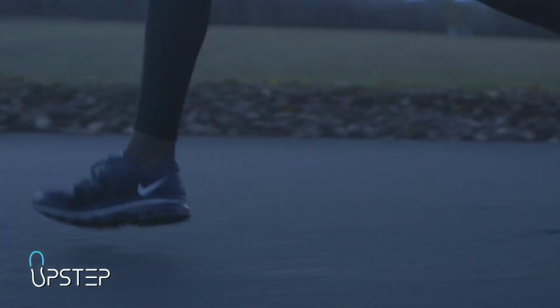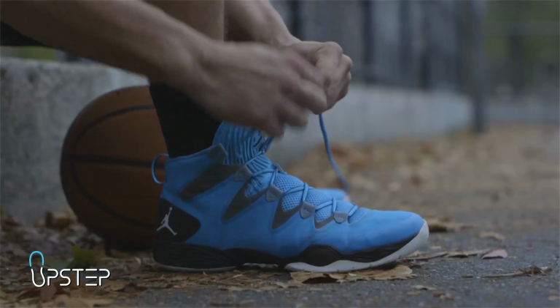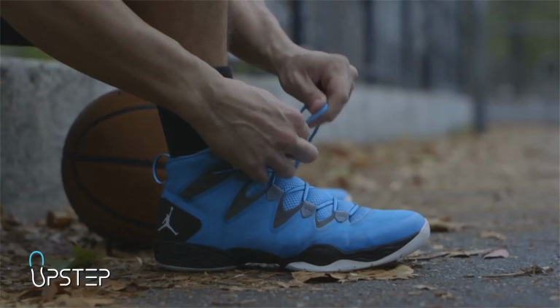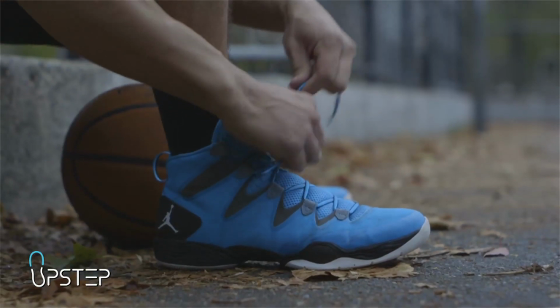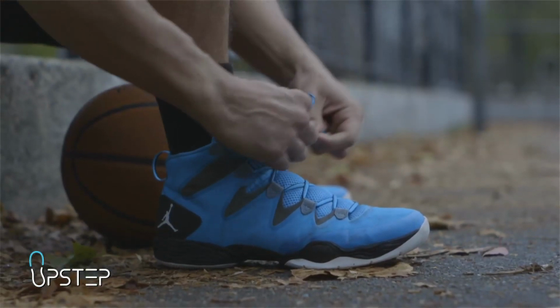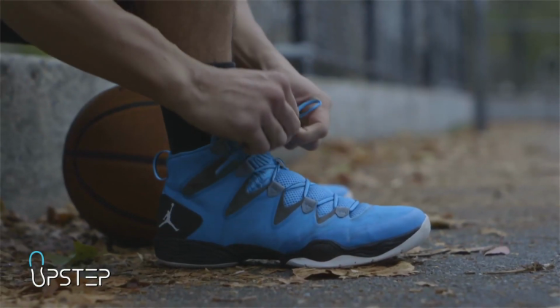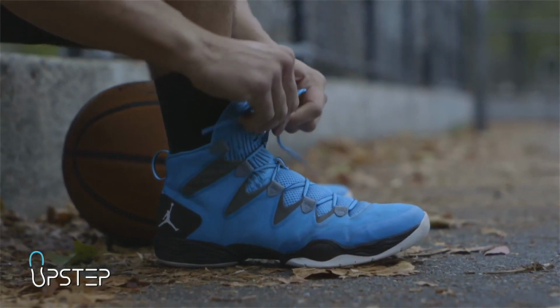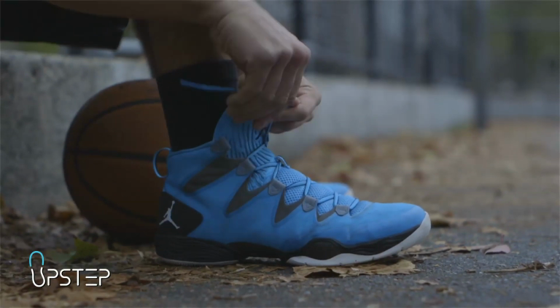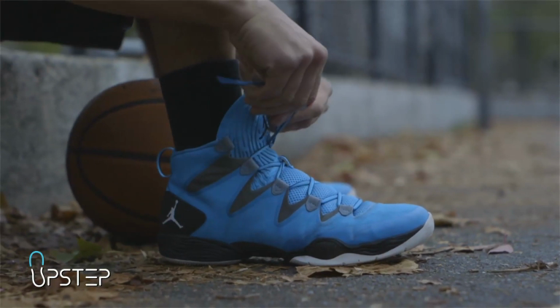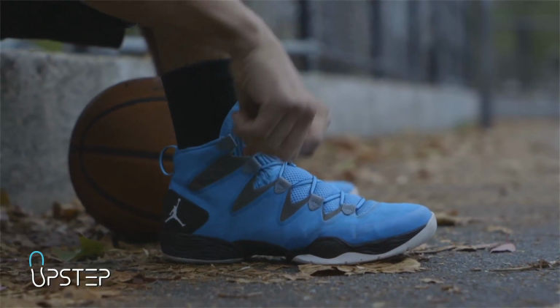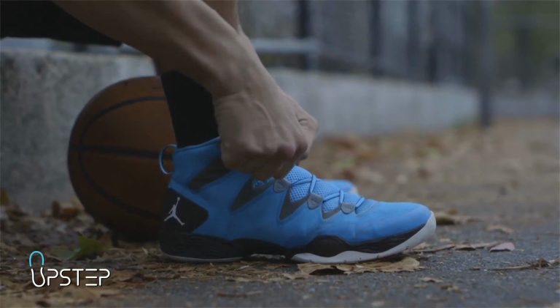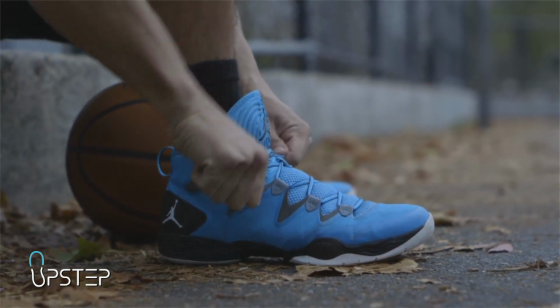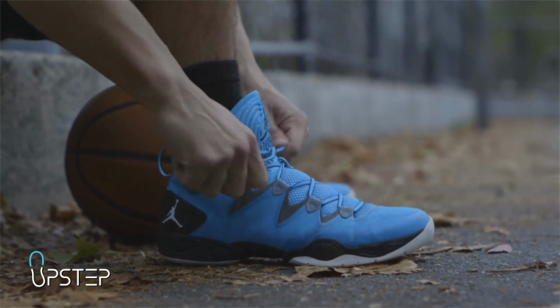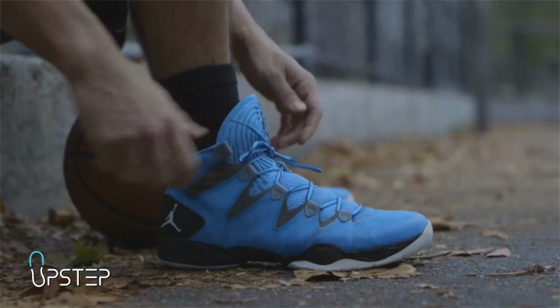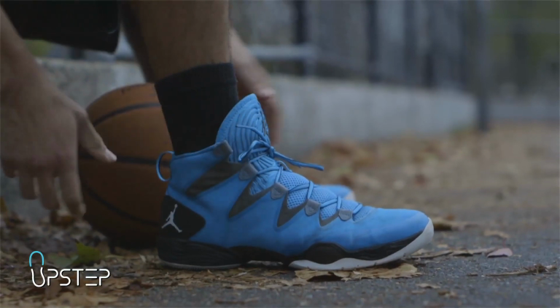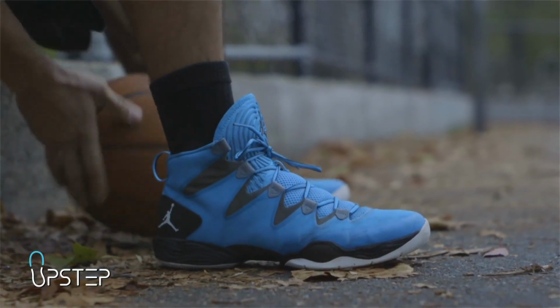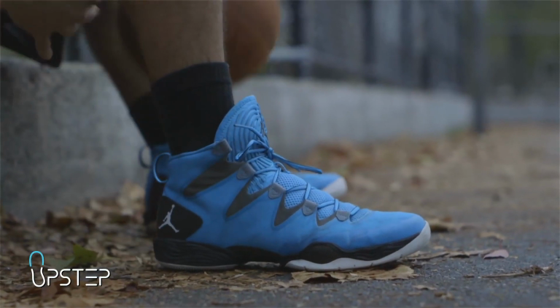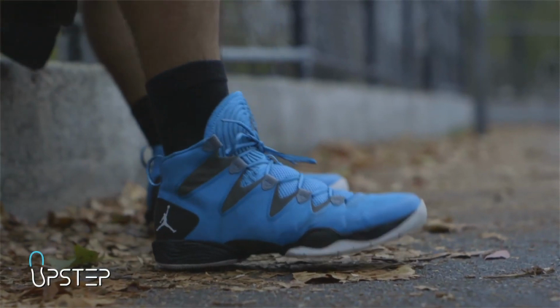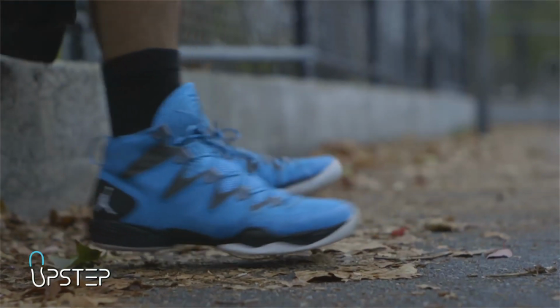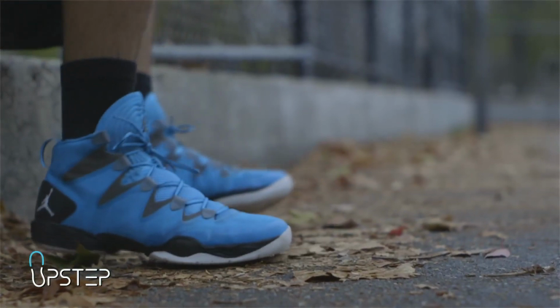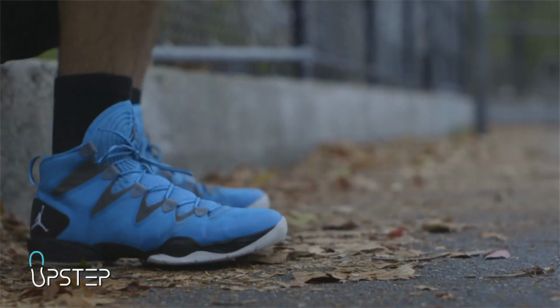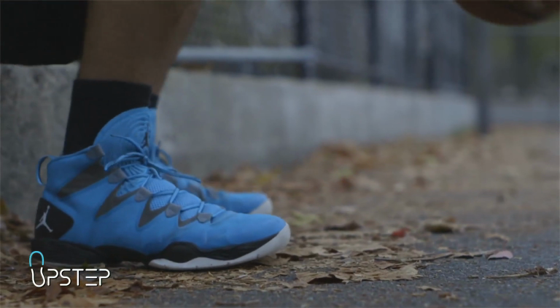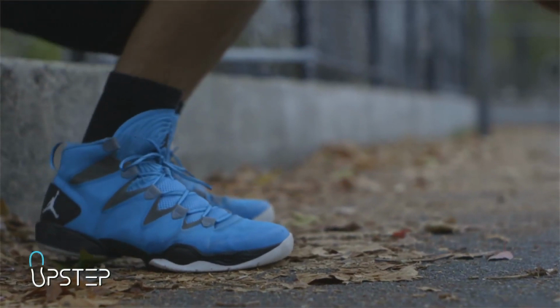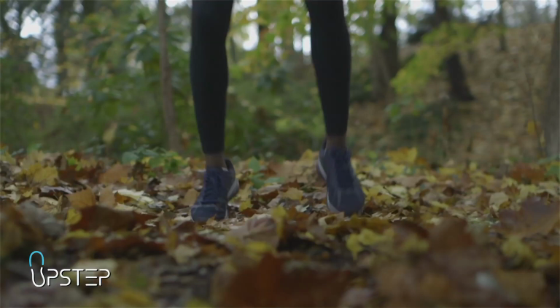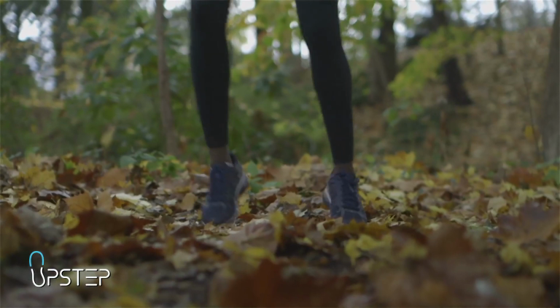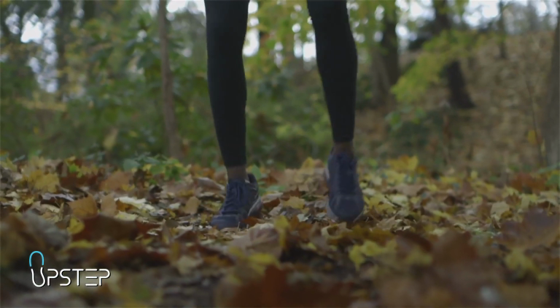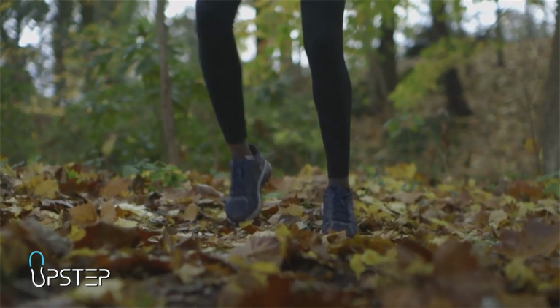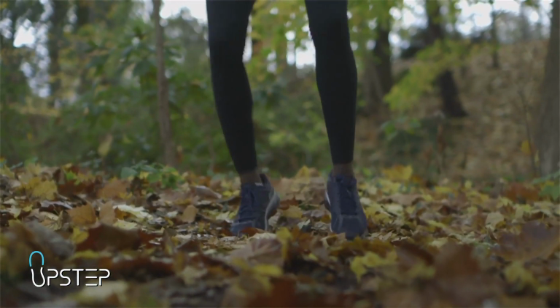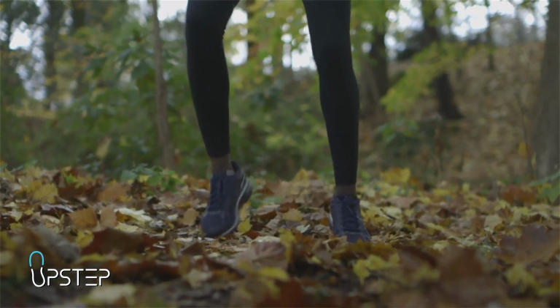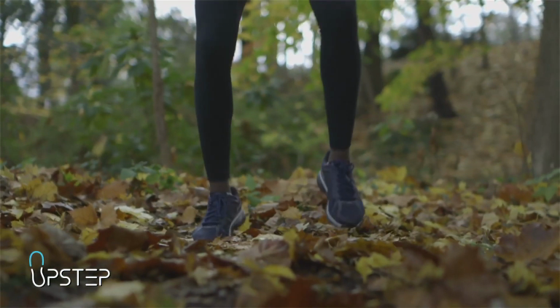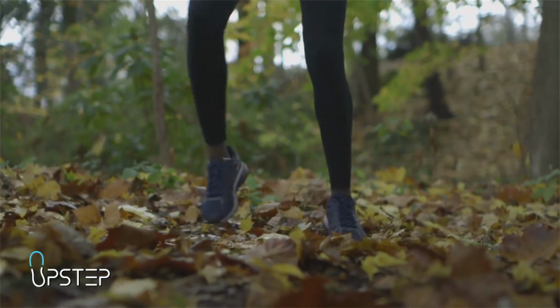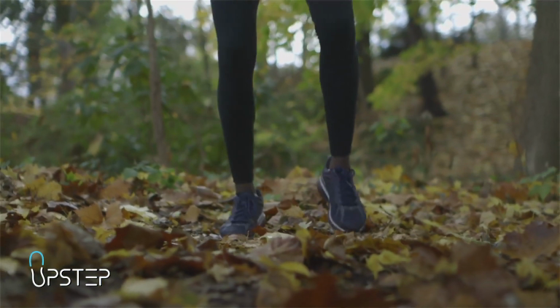Keep in mind, your orthotics support and hold the foot in key areas and you will need time to get used to that feeling. You may wish to consult the frequently asked questions page on the UpStep website for more information.